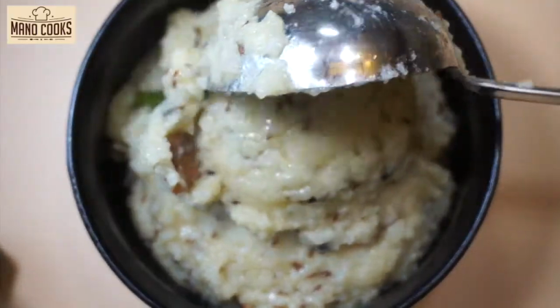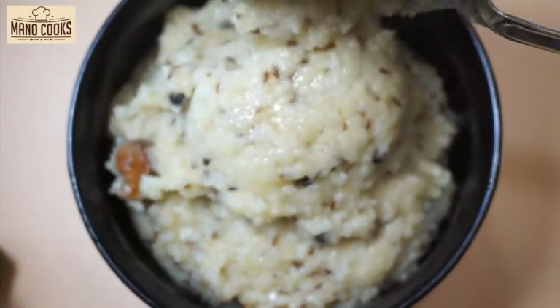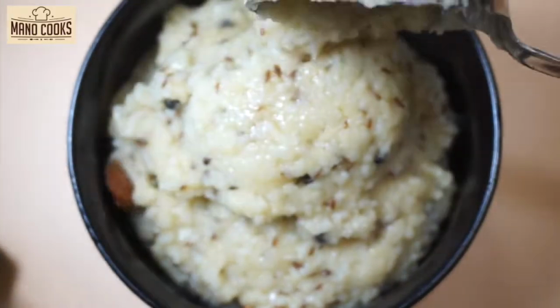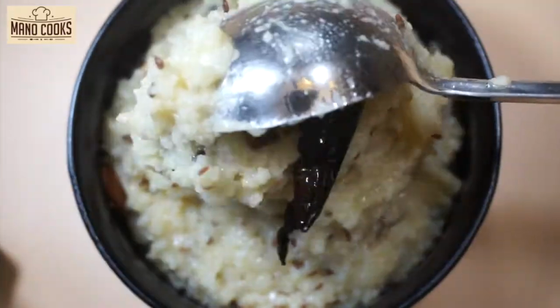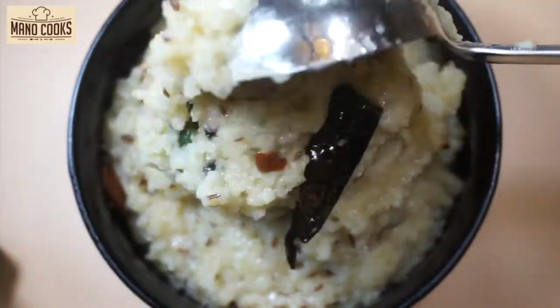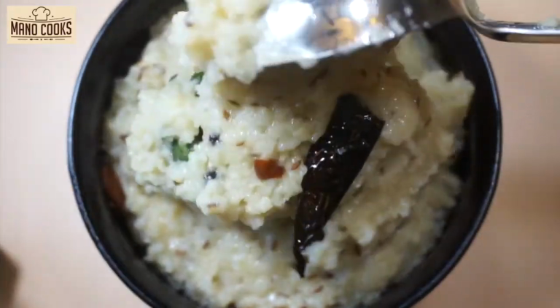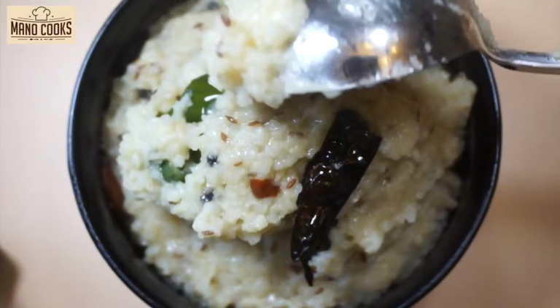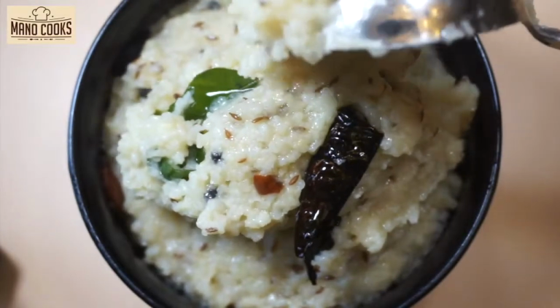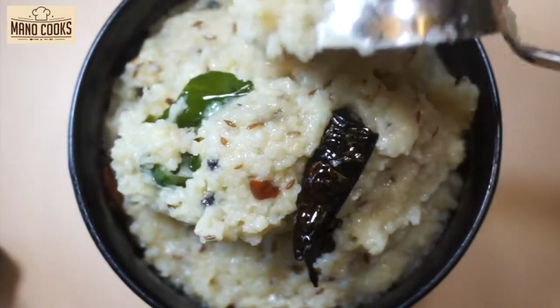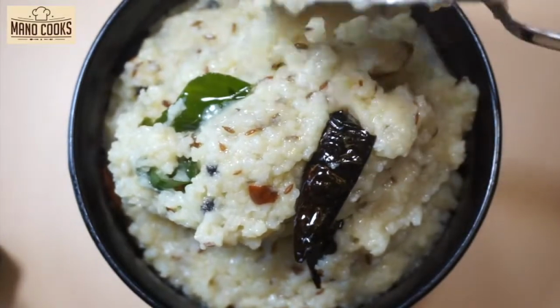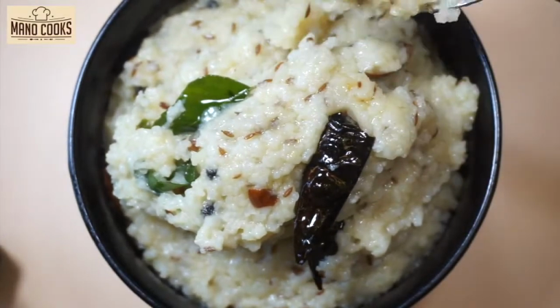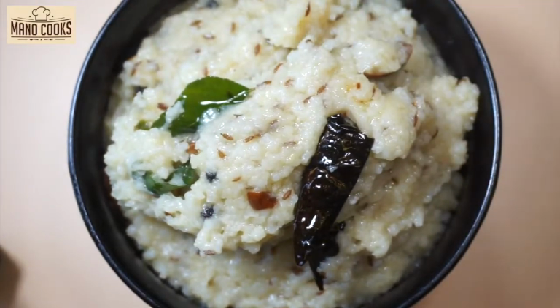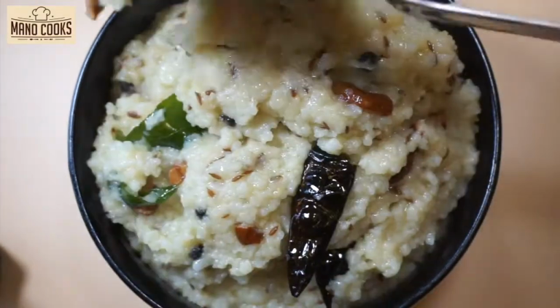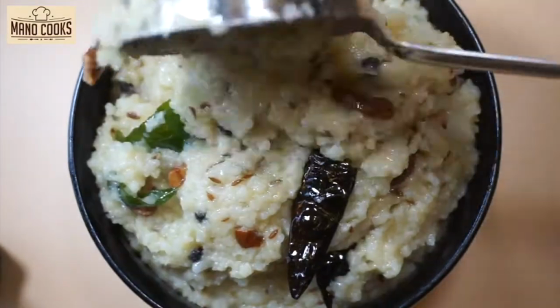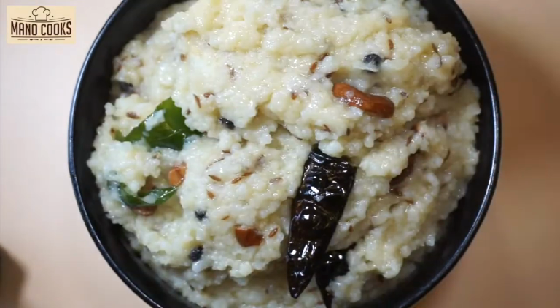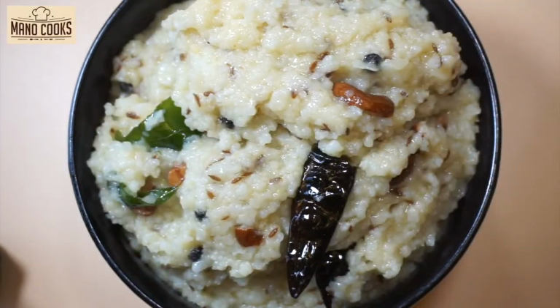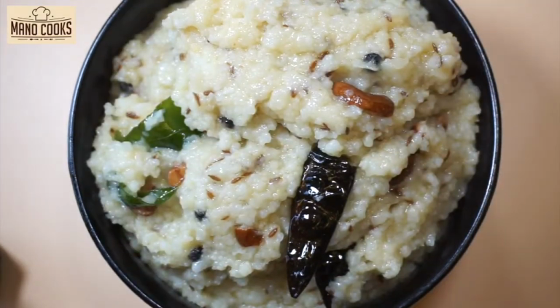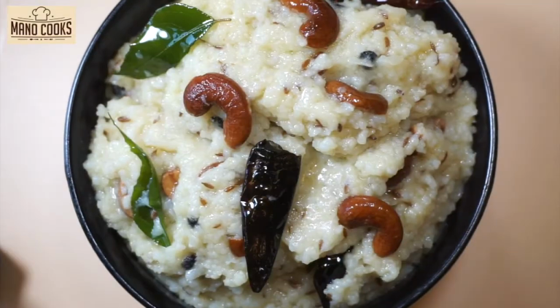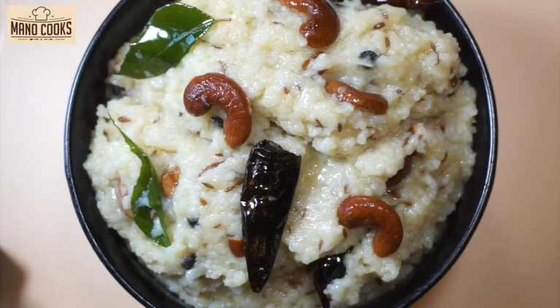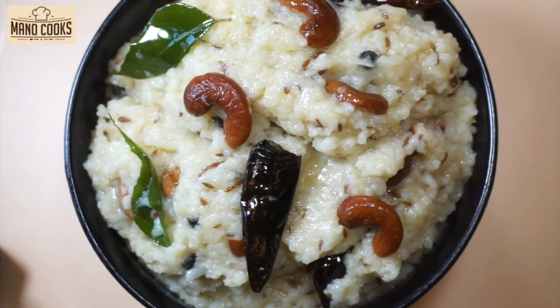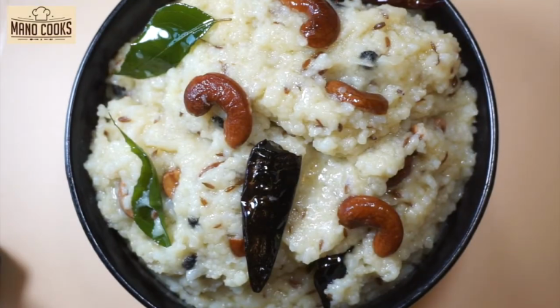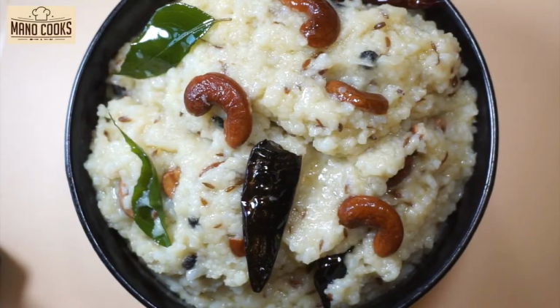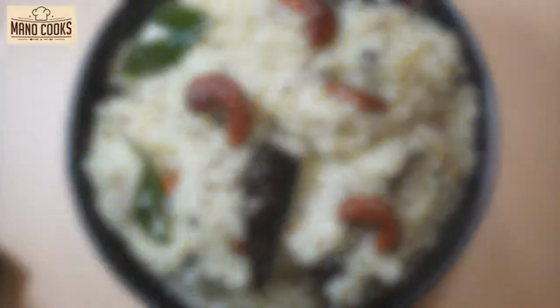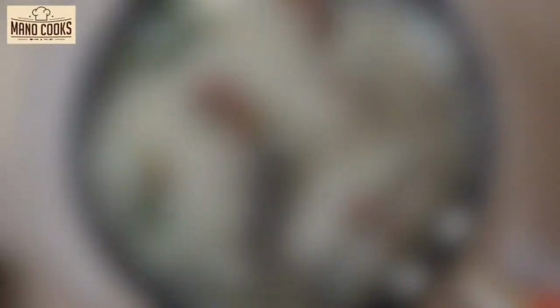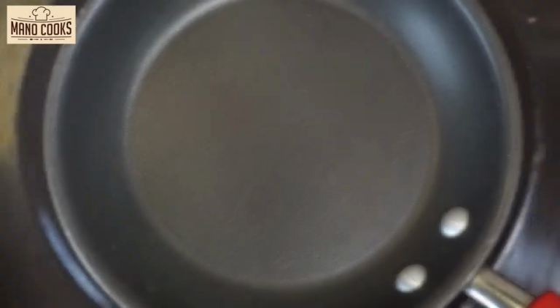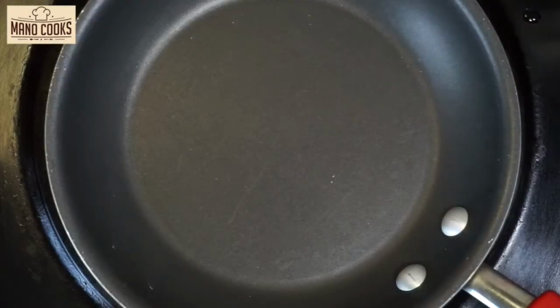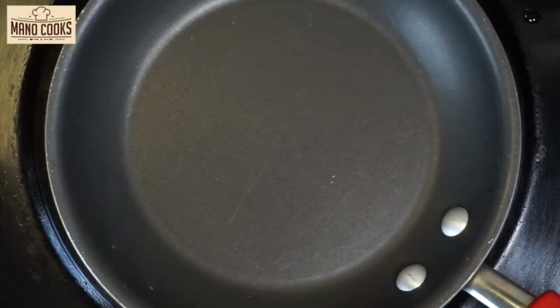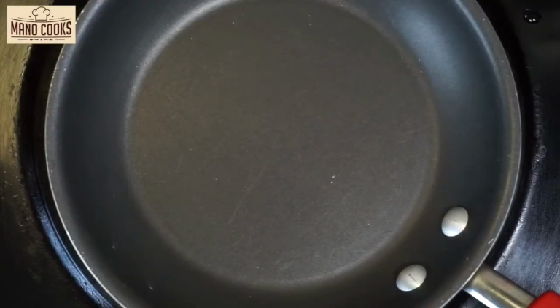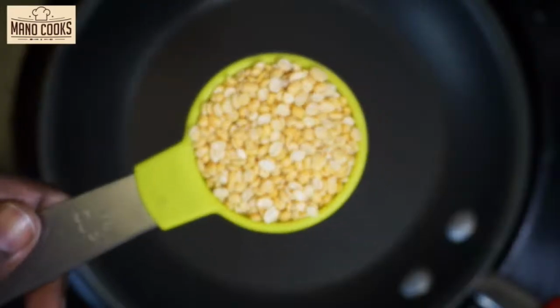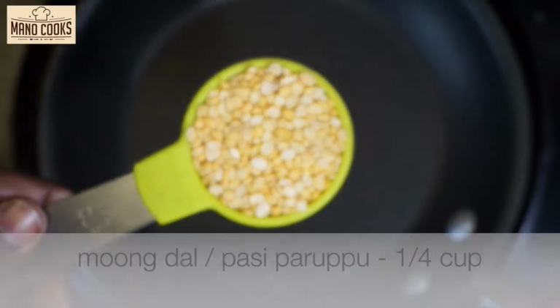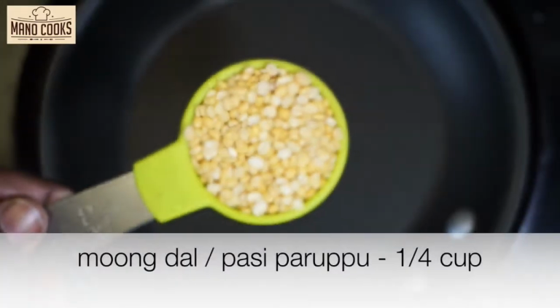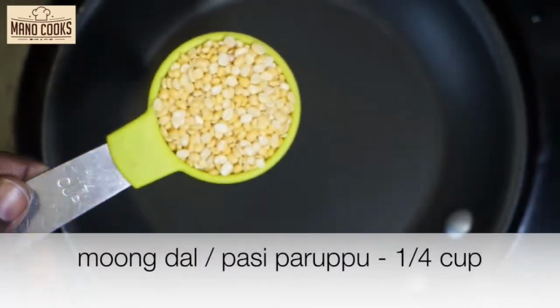Before we begin, make sure to subscribe to my channel and click on the bell icon to watch my videos as soon as I upload them. Let's get started! Let's take a kadai or a pan.